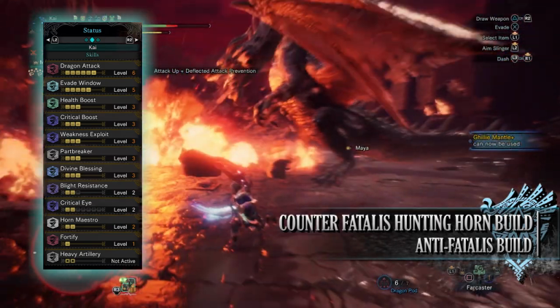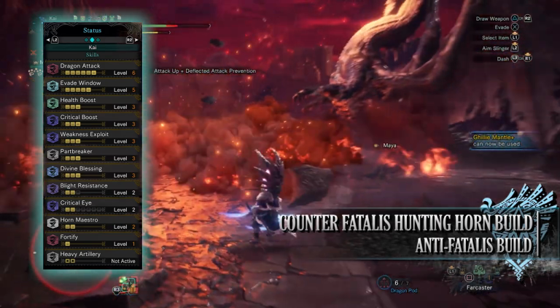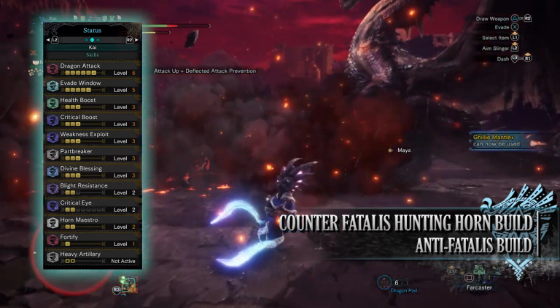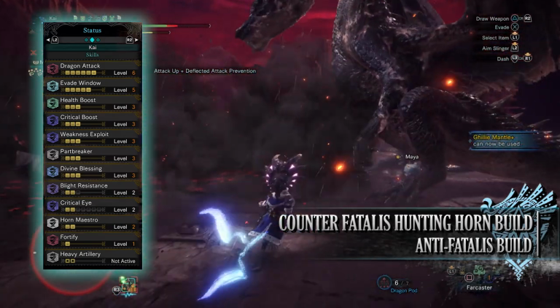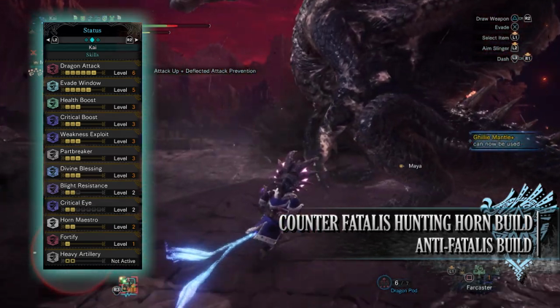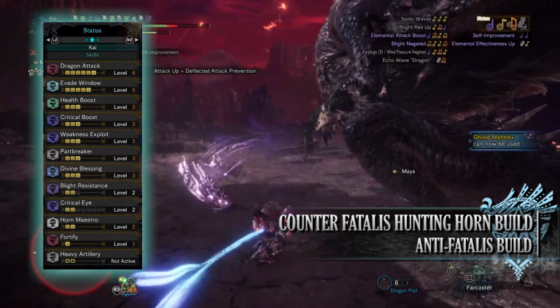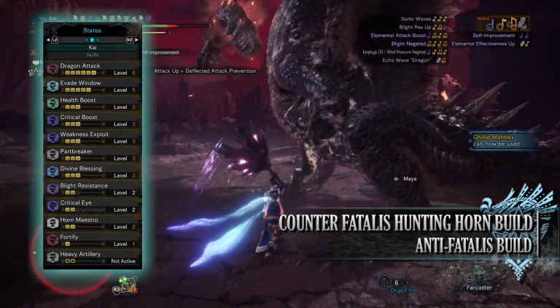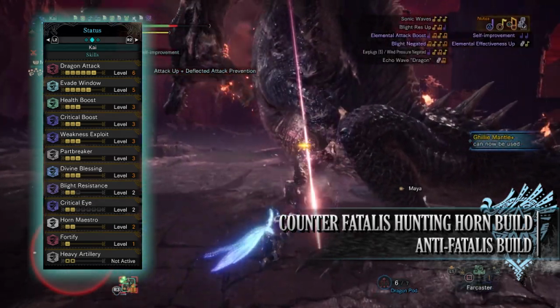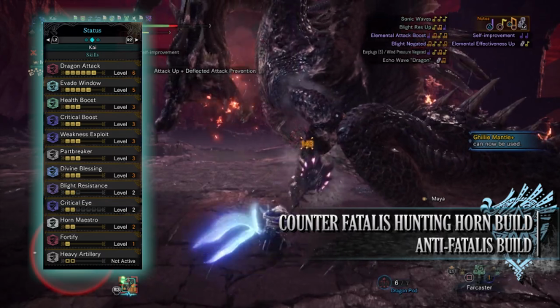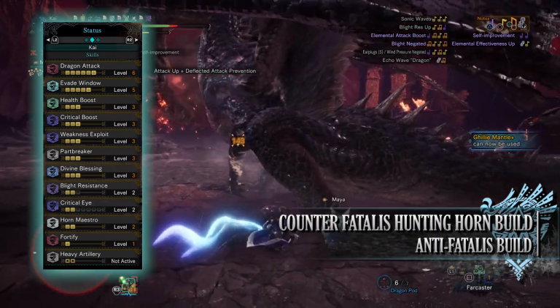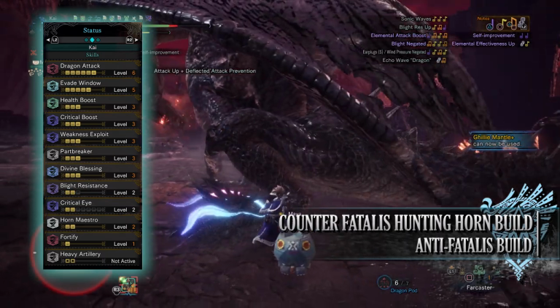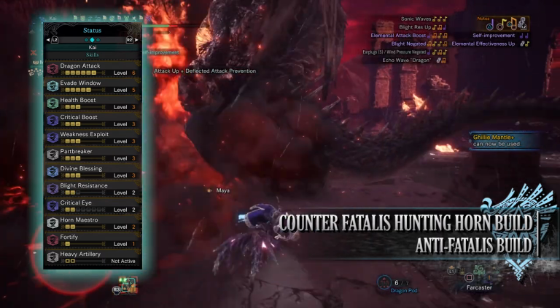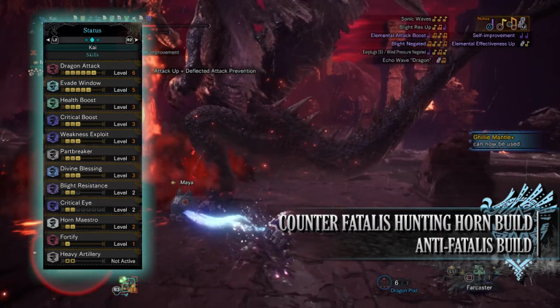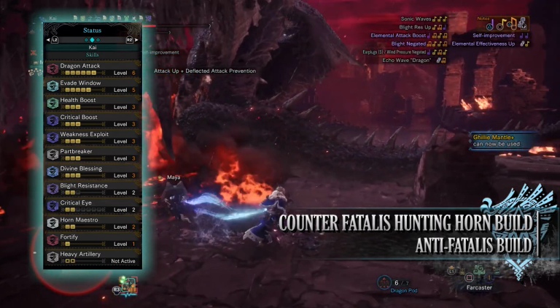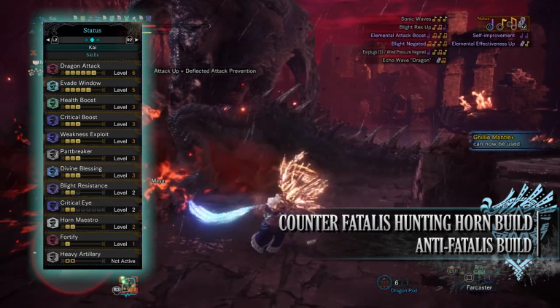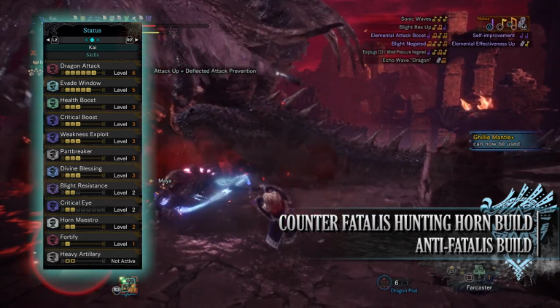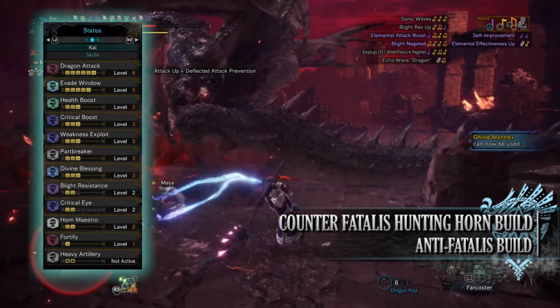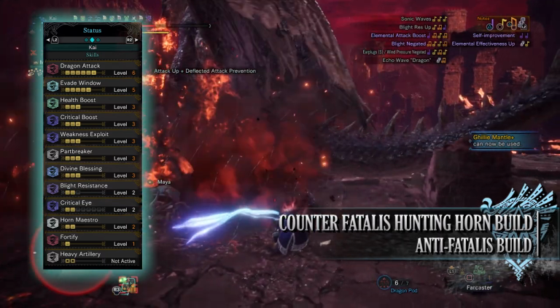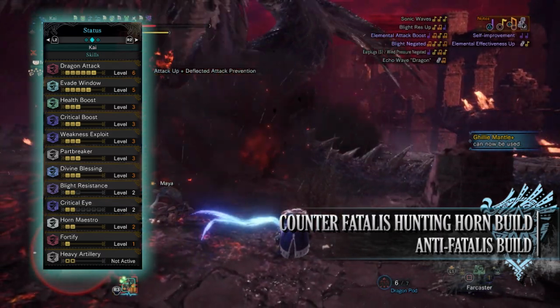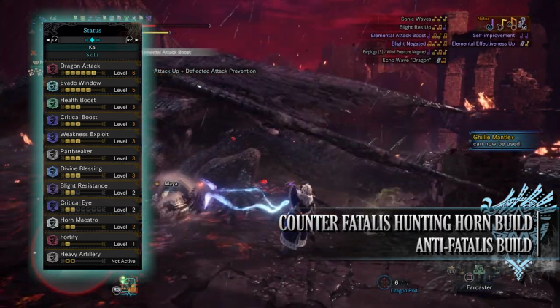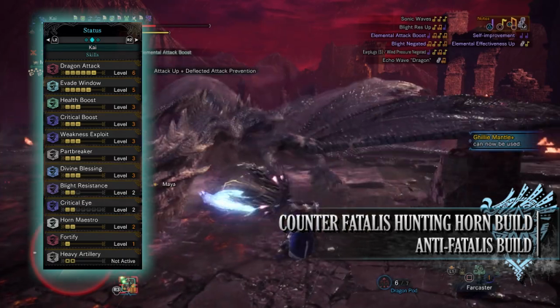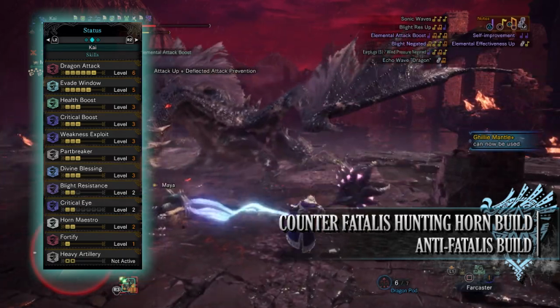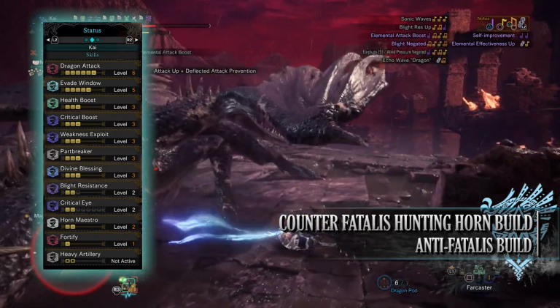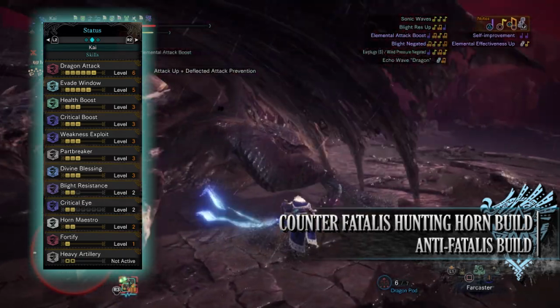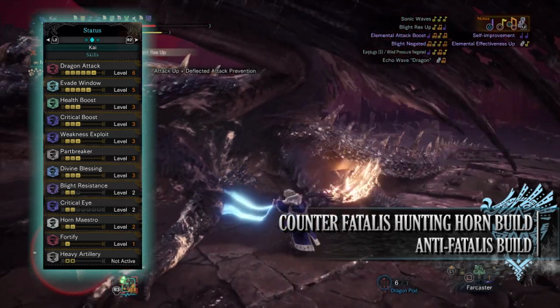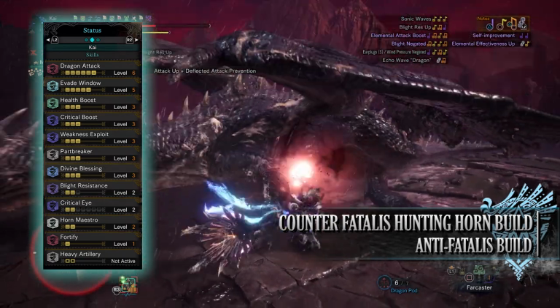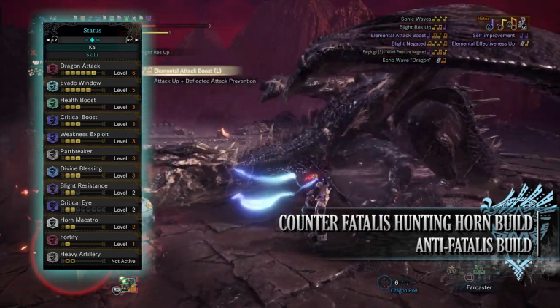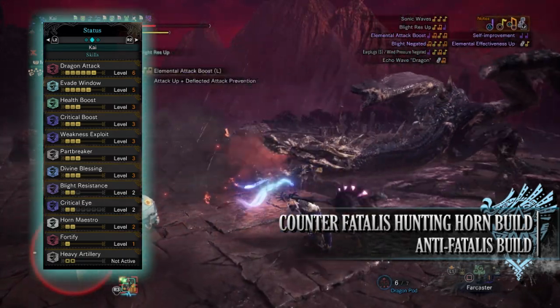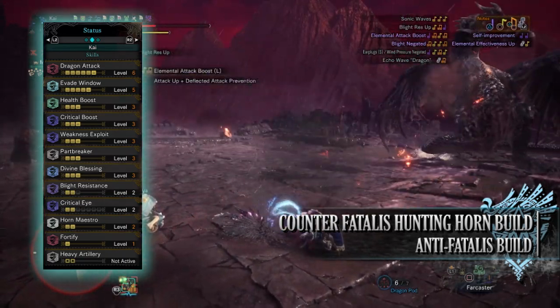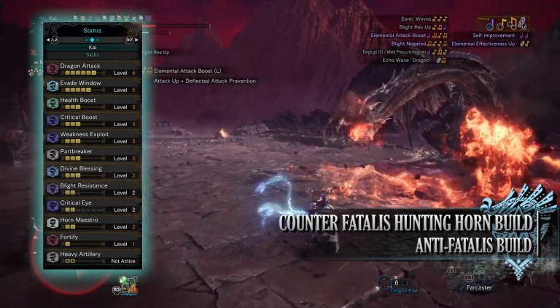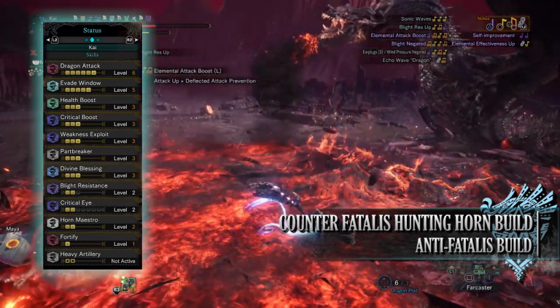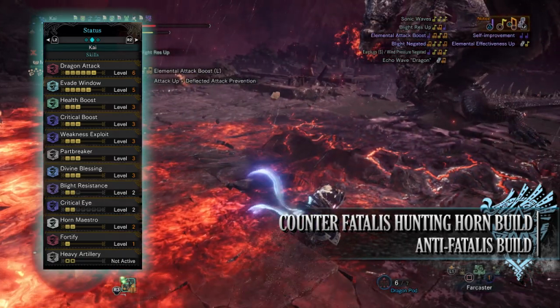You'll have Health Boost level 3, allowing our health to get to a maximum of 200. You'll have Critical Boost level 3, which is a skill that increases the damage of our attacks when they crit a monster. However, this only applies to the raw portion of an attack — it does nothing for the elemental portion, unfortunately.